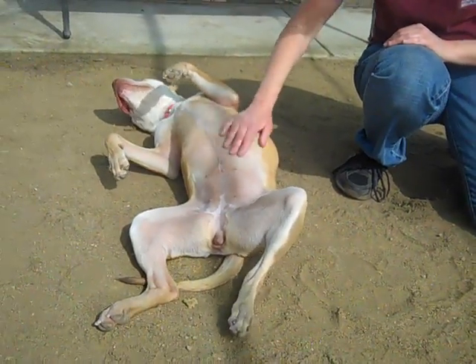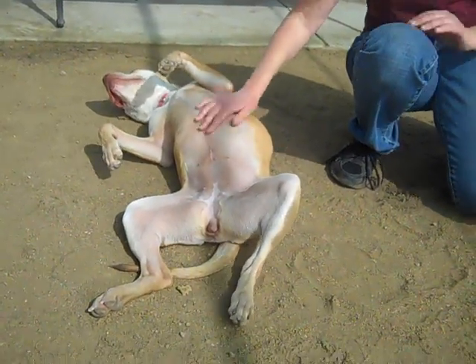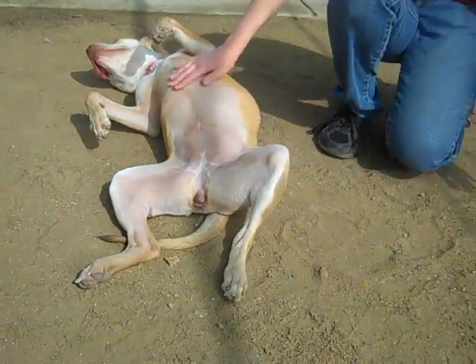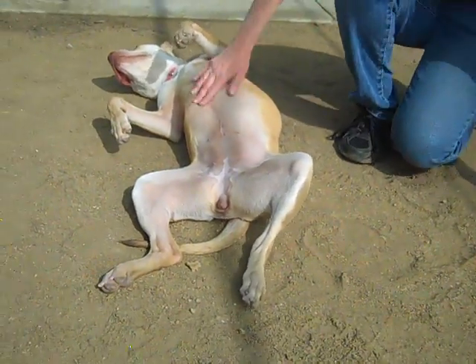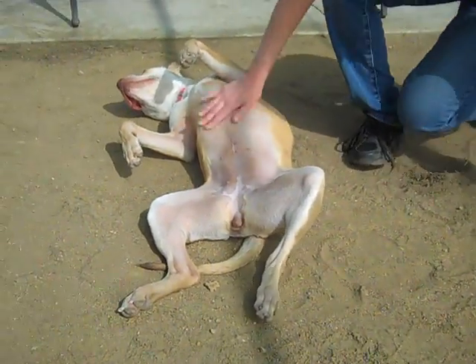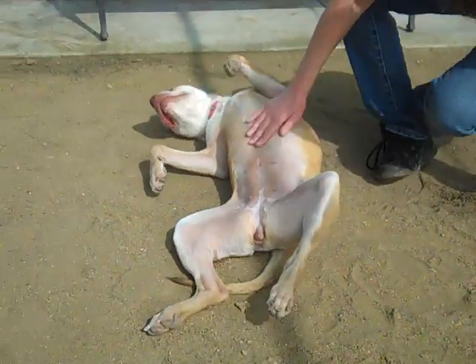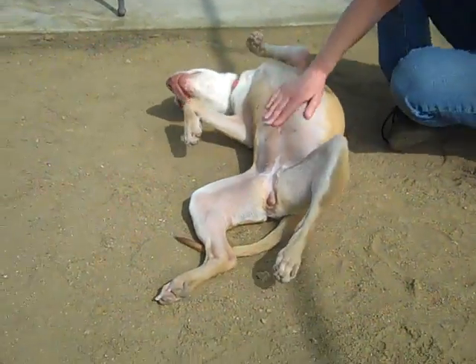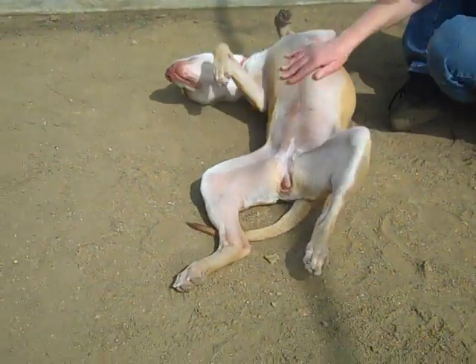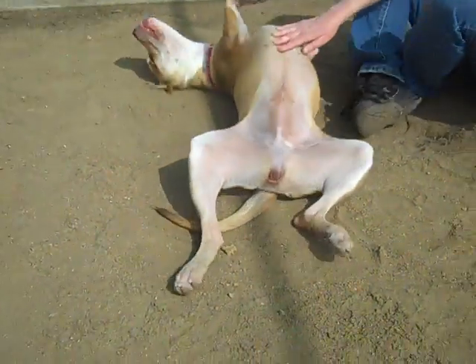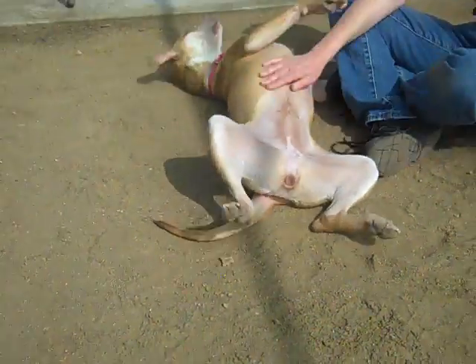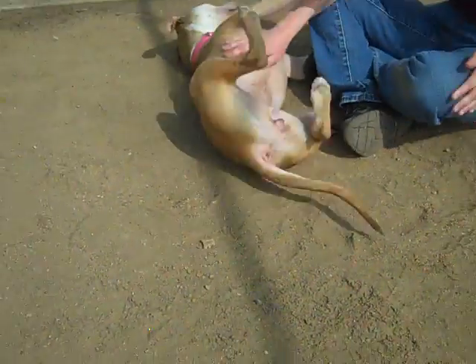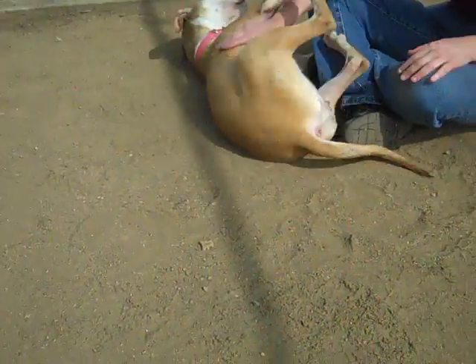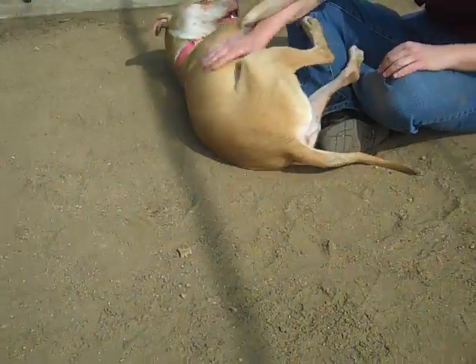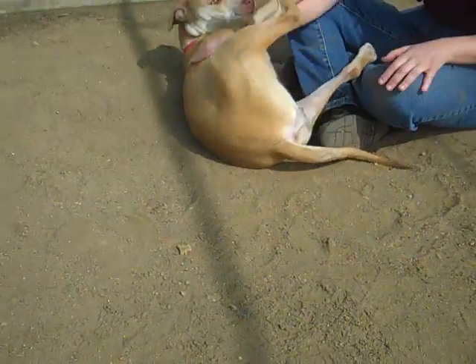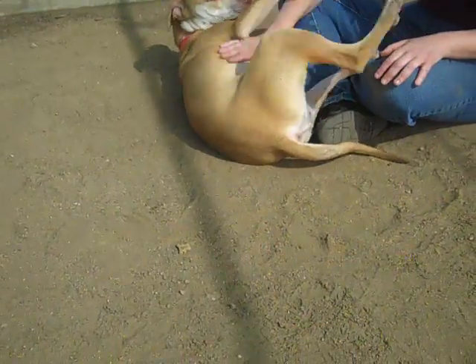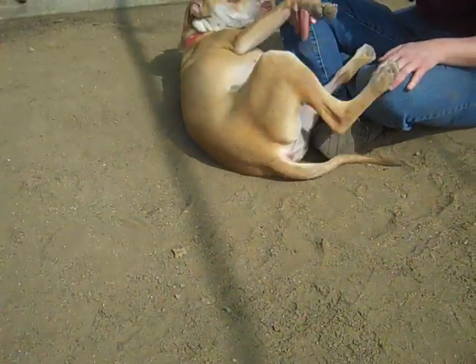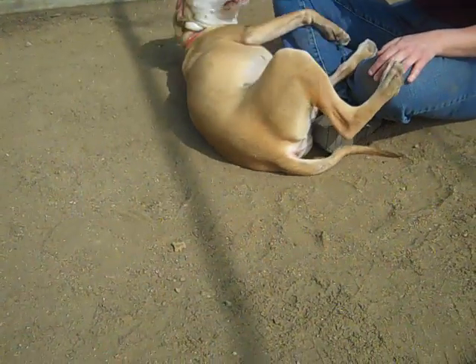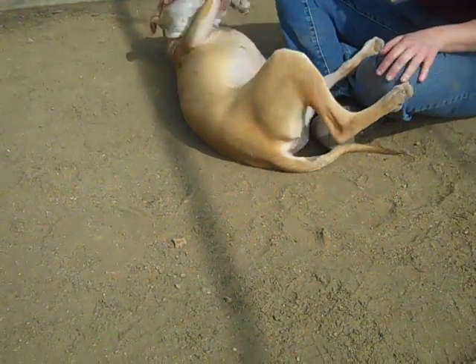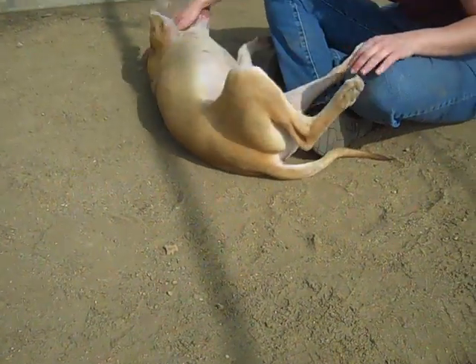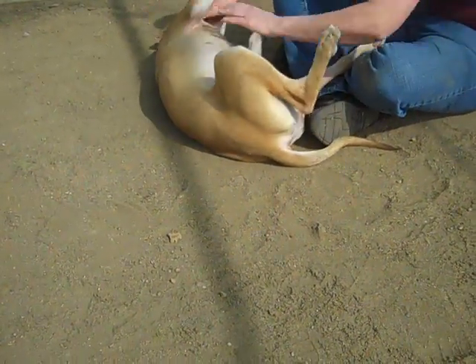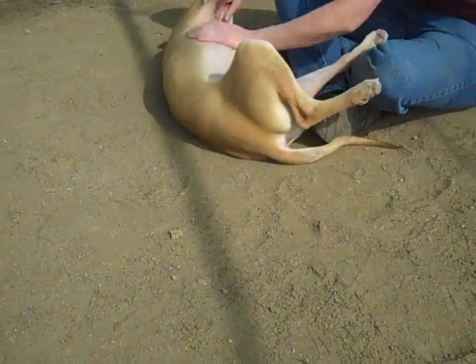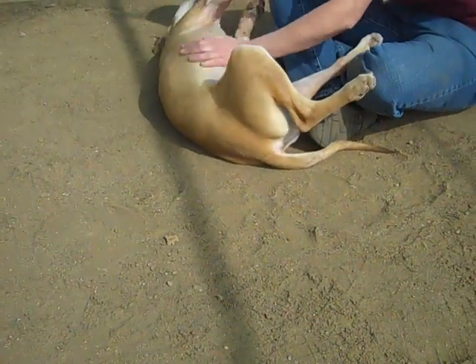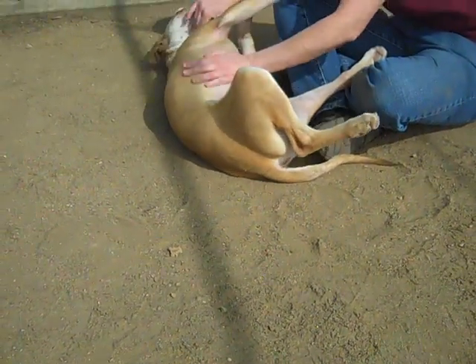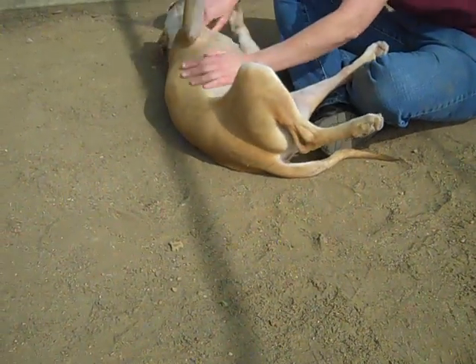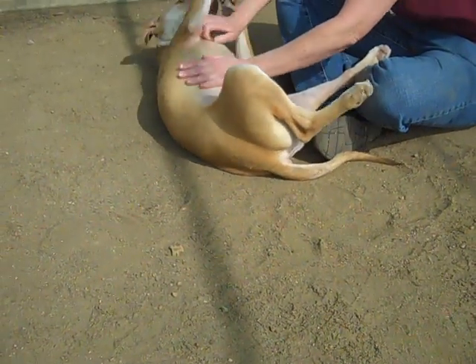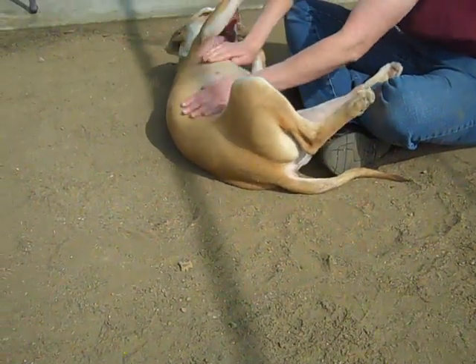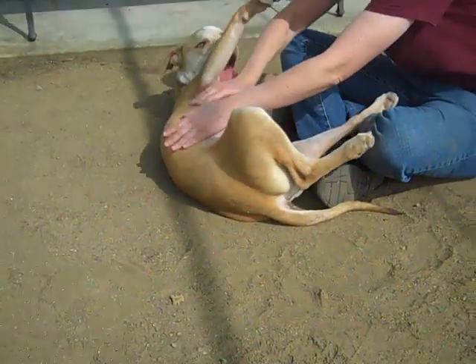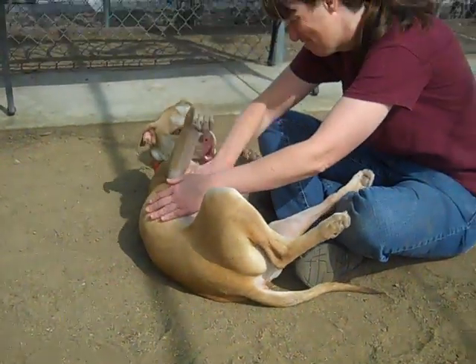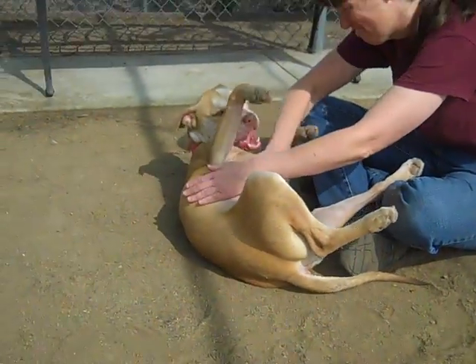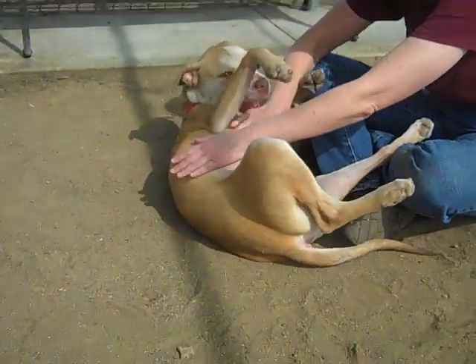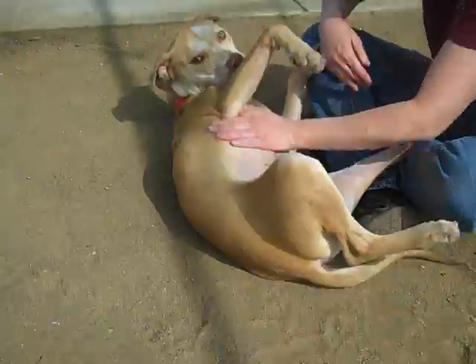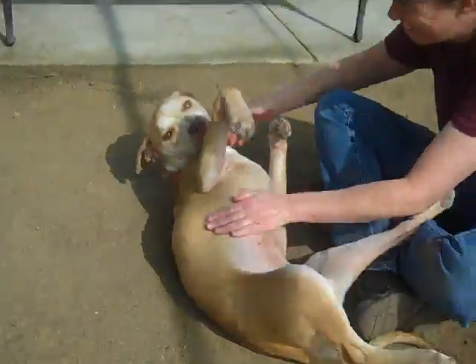We can see why at this point, because she is just a love sponge. She loves belly rubs, she's affectionate, she's playful.